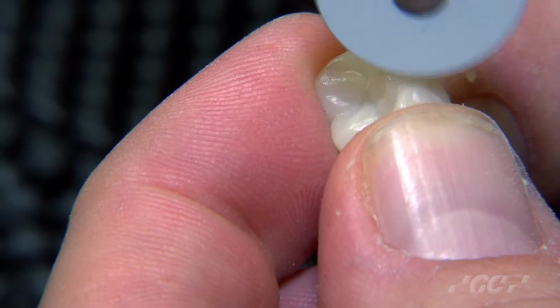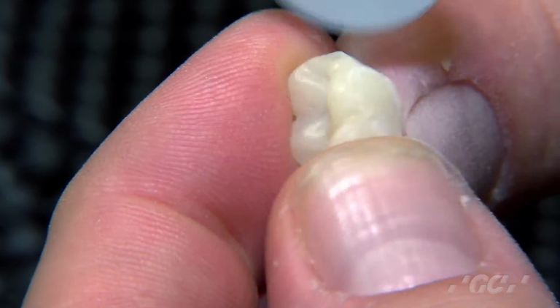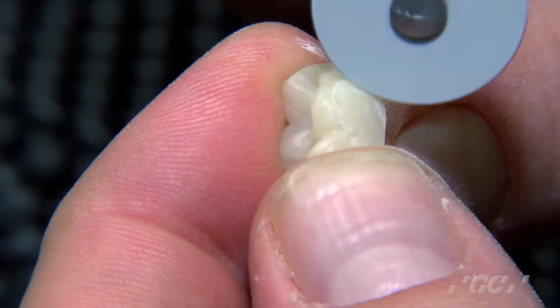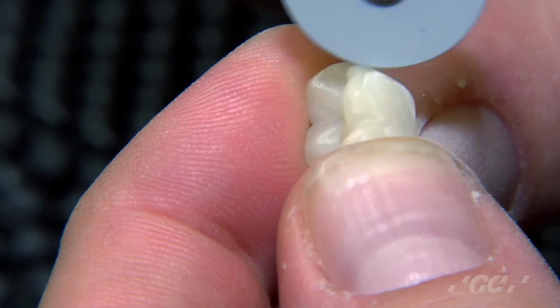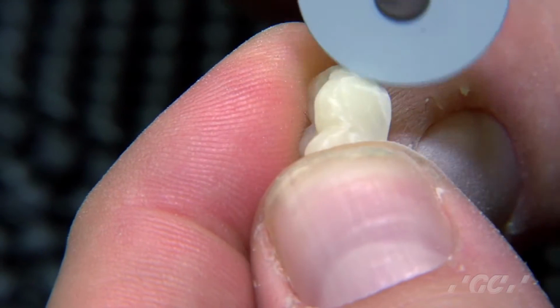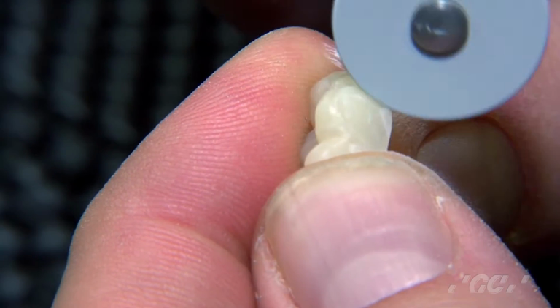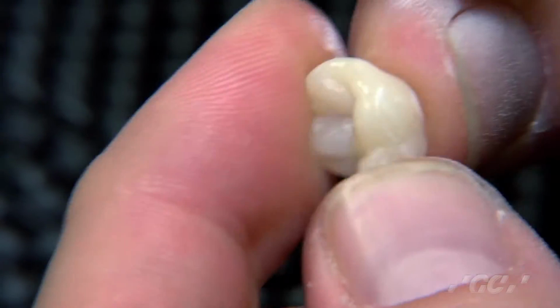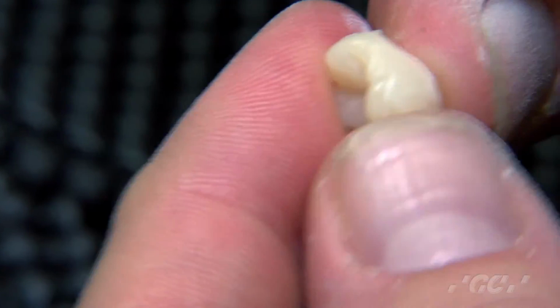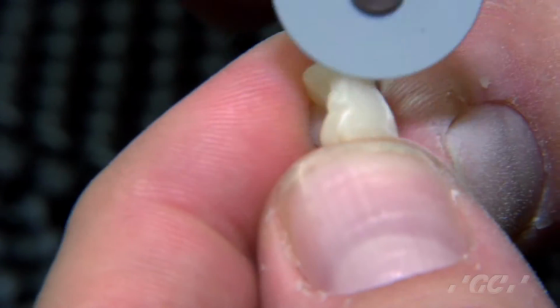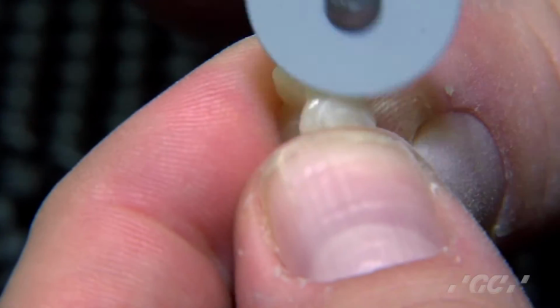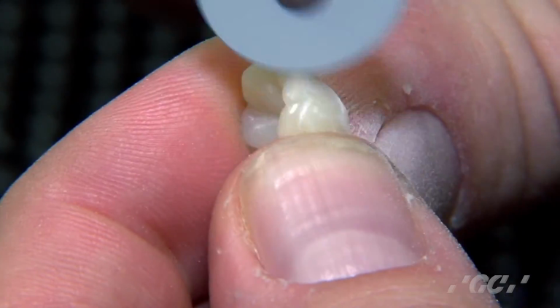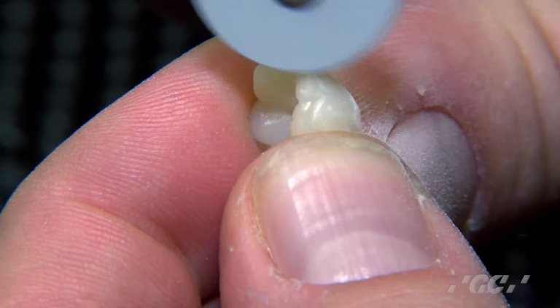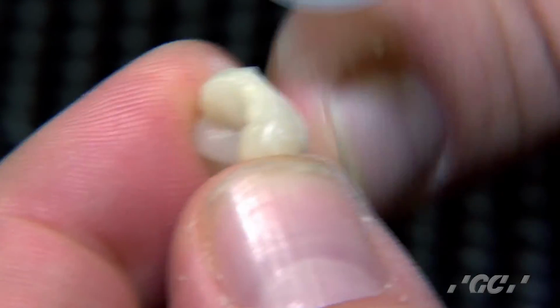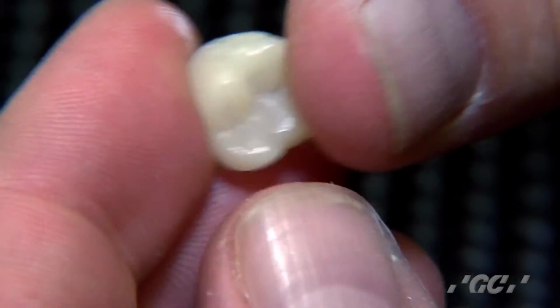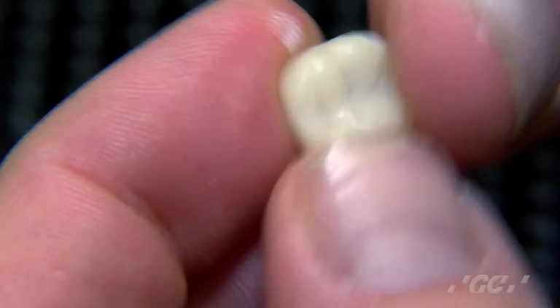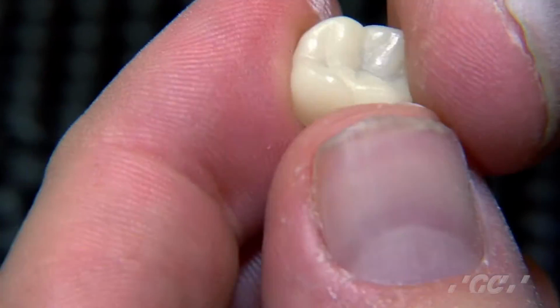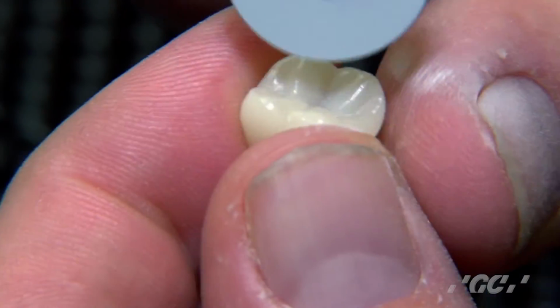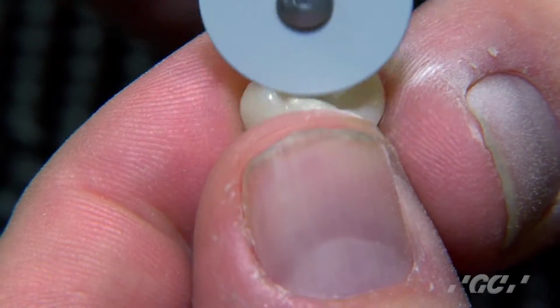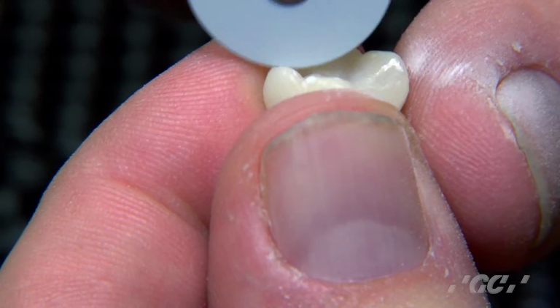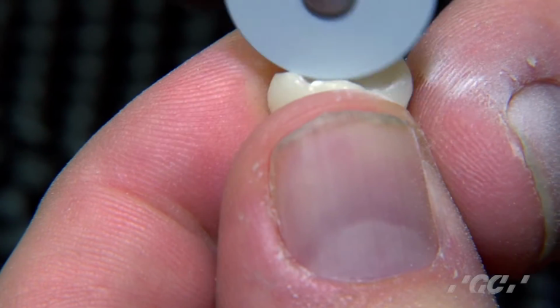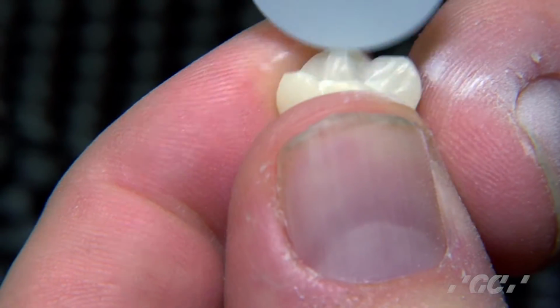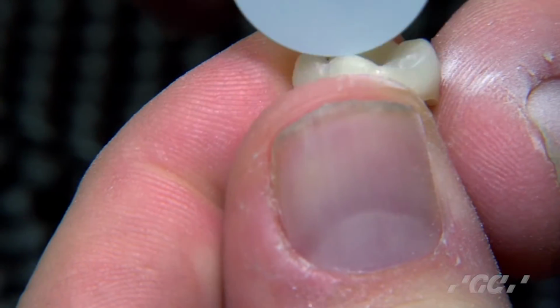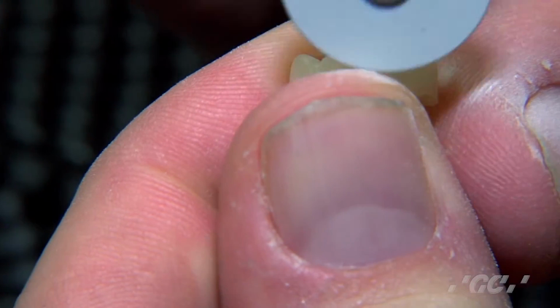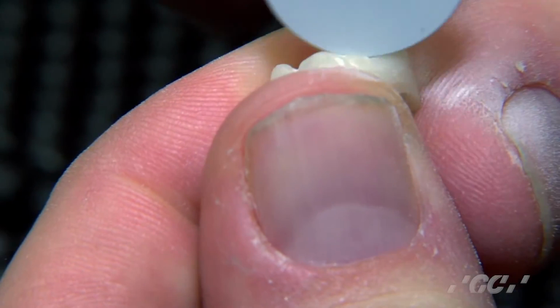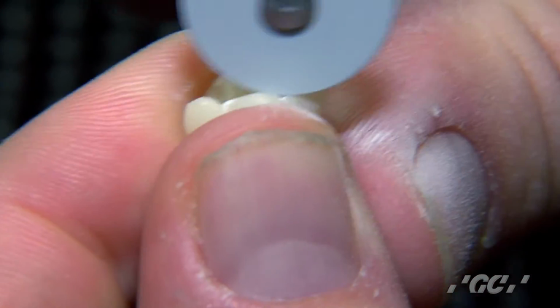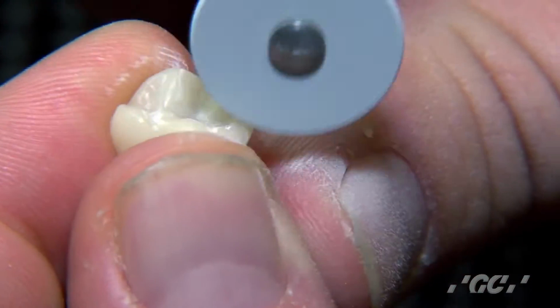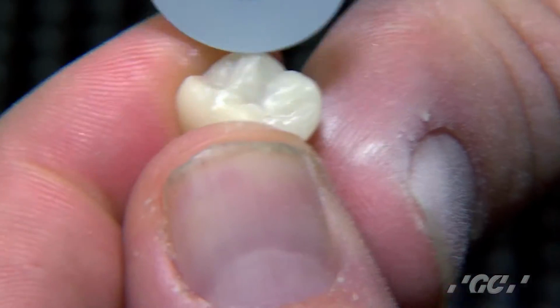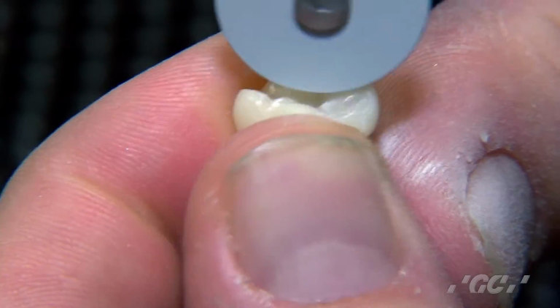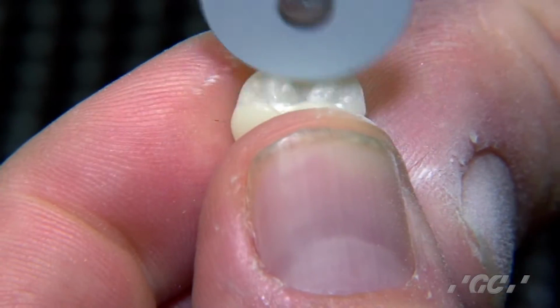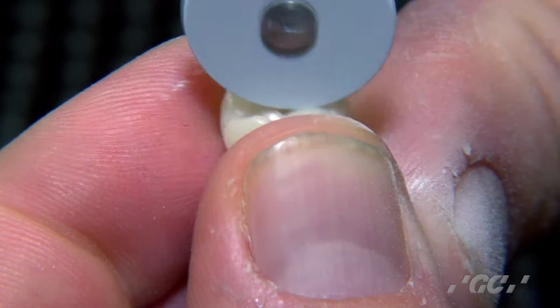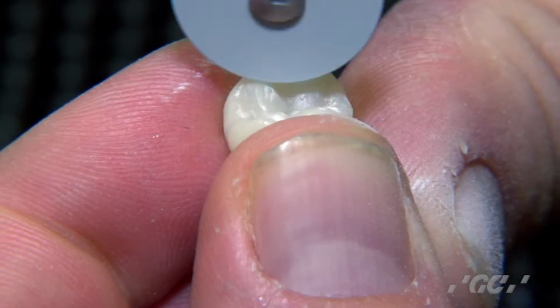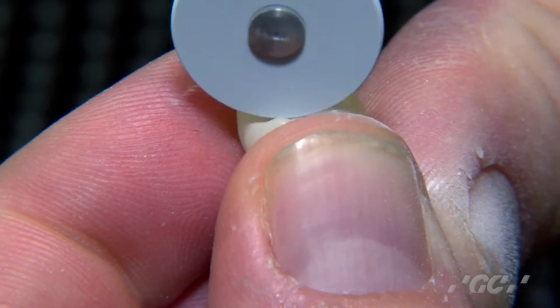Just very lightly — not pressing too hard. We don't want to destroy the margins or take away any of the anatomy on the occlusal. Just get rid of those burr marks.